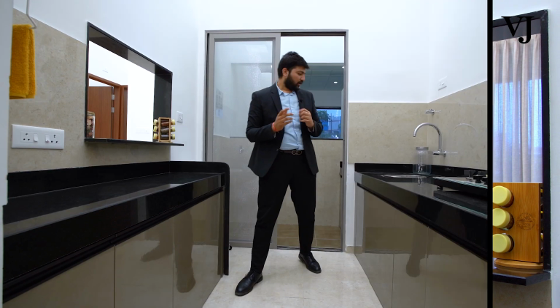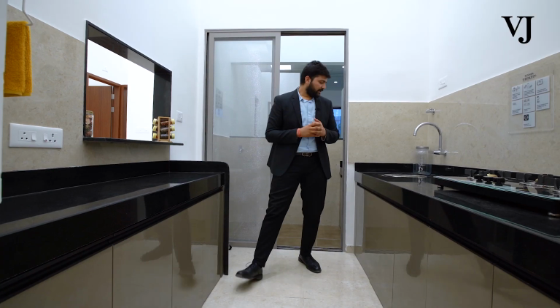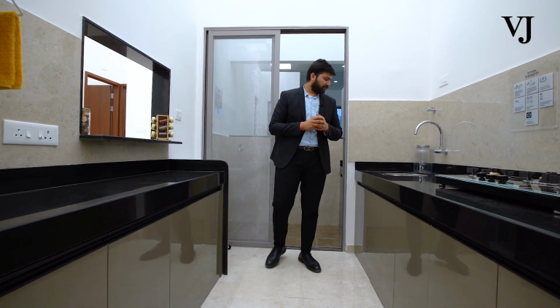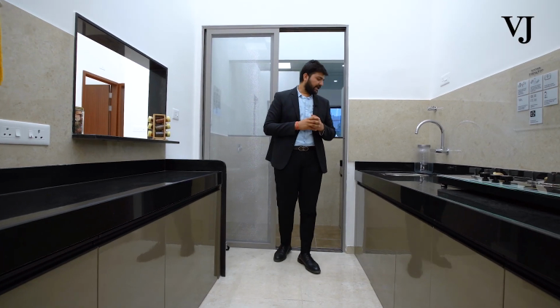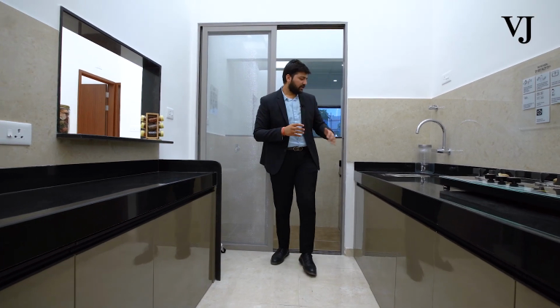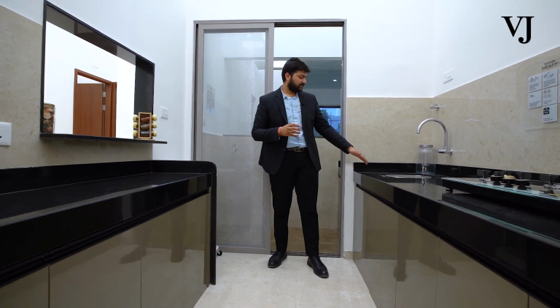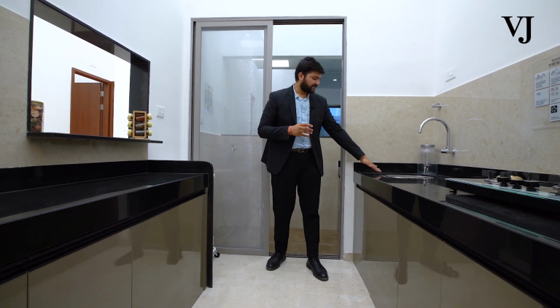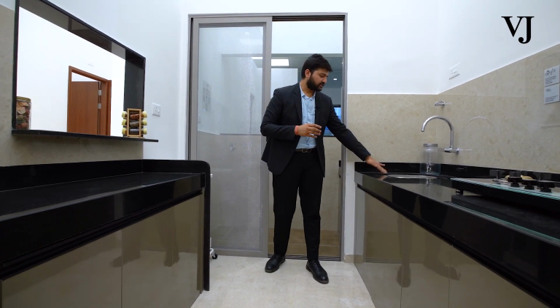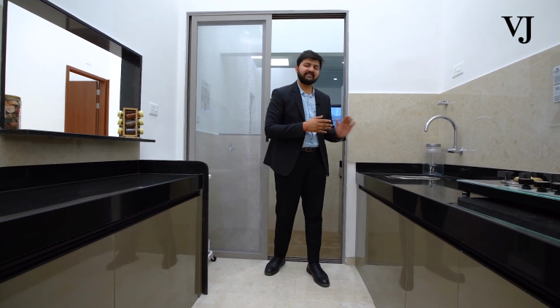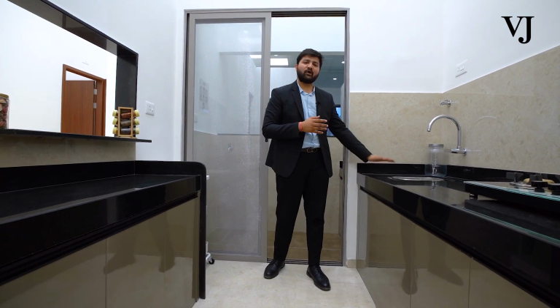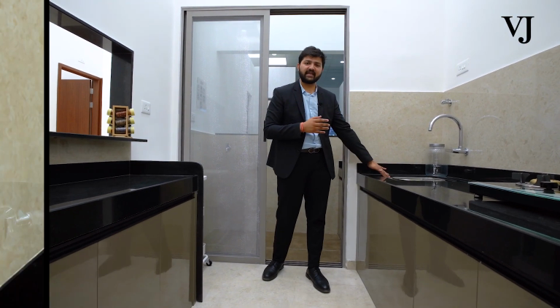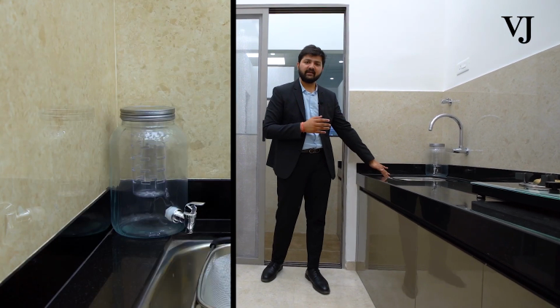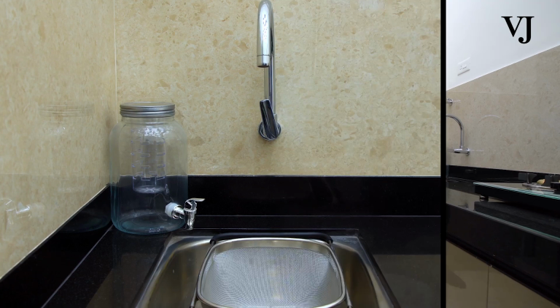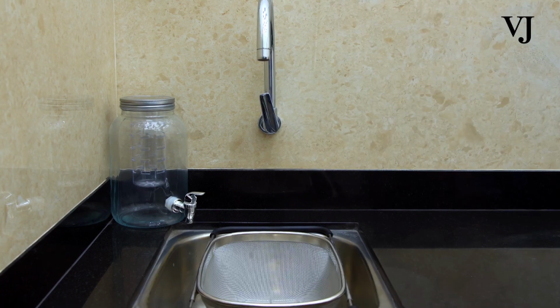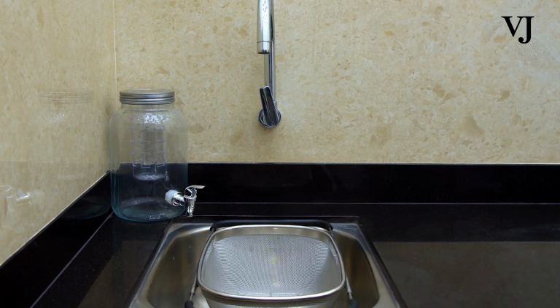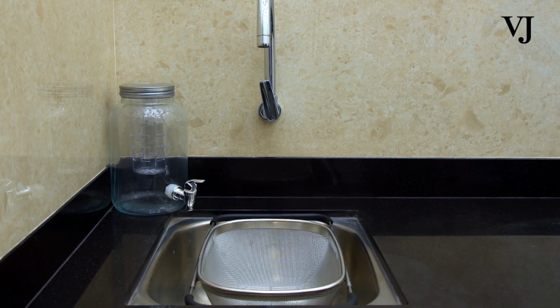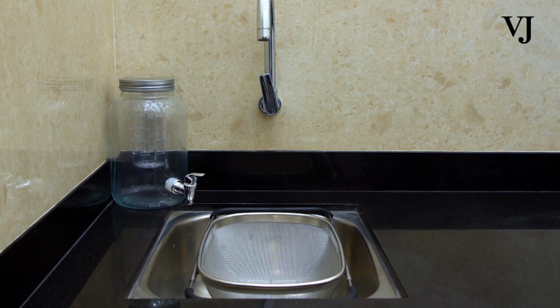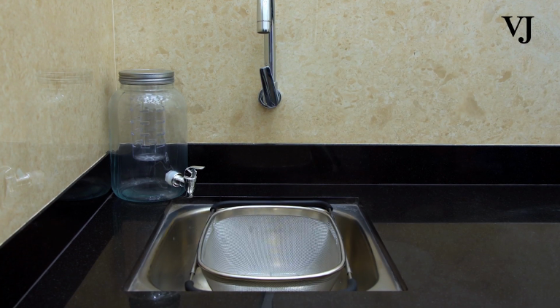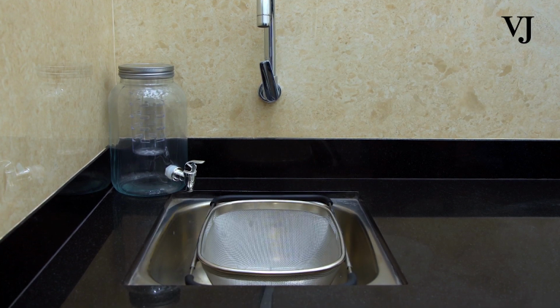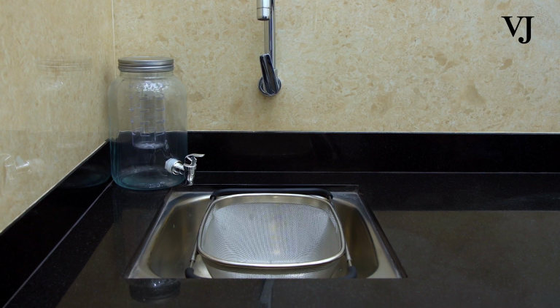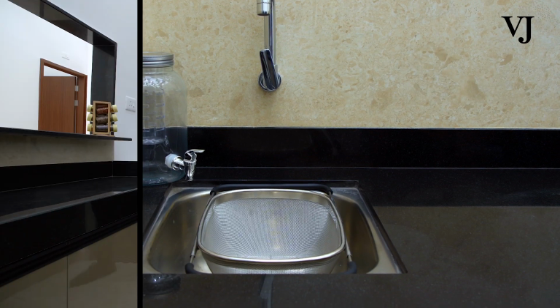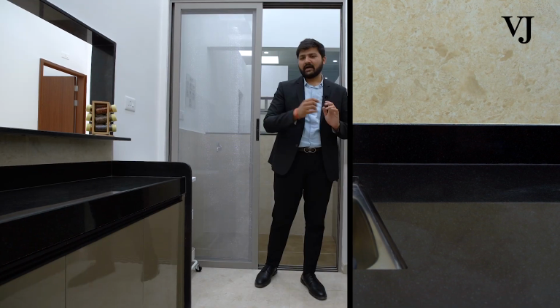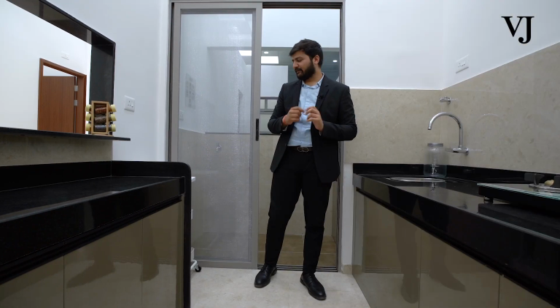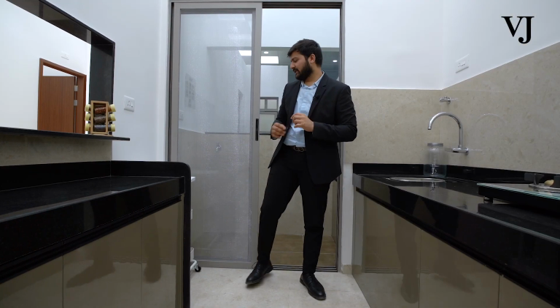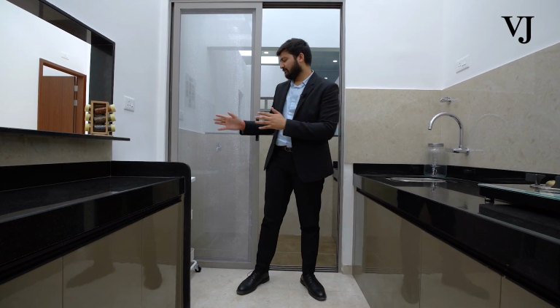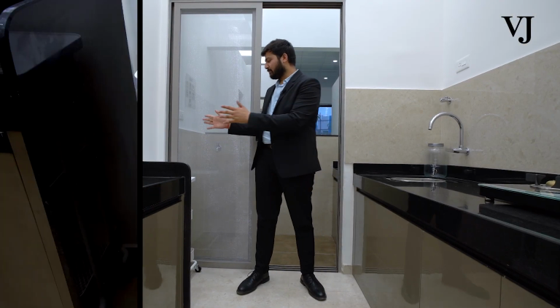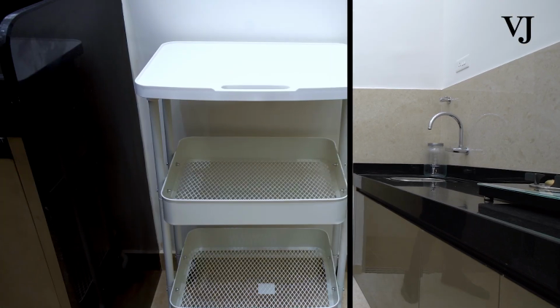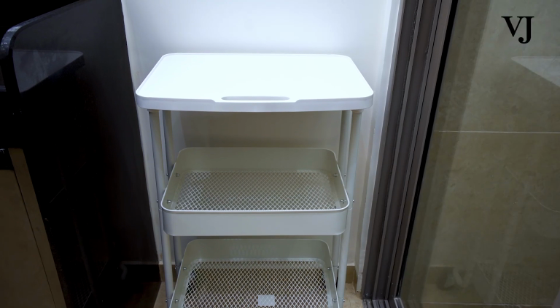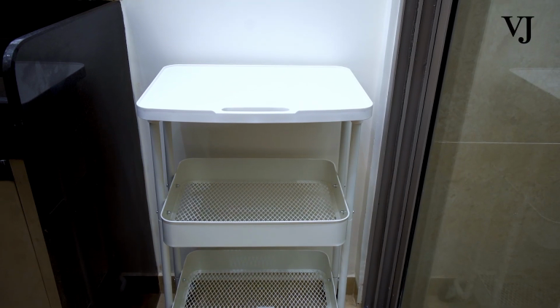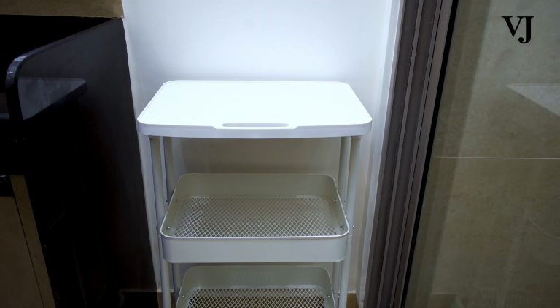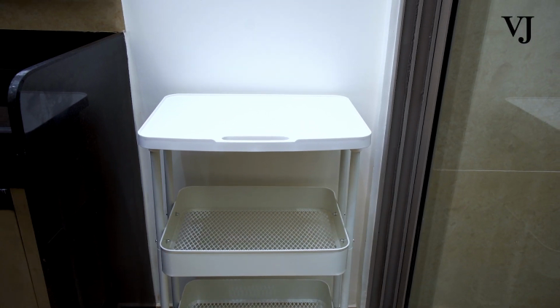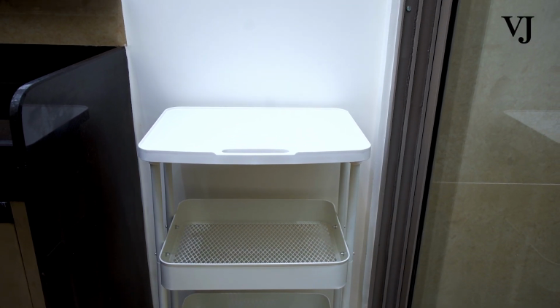We will be providing you a sink — this is a small sink which you can utilize as a vegetable wash. Apart from that, we will also be providing you the fridge space over here.